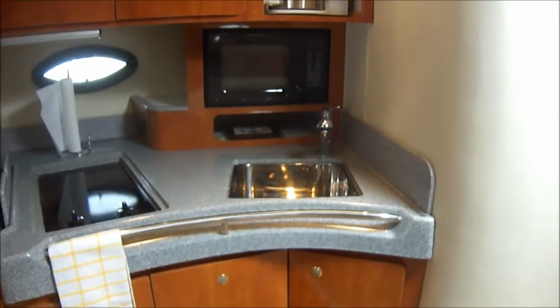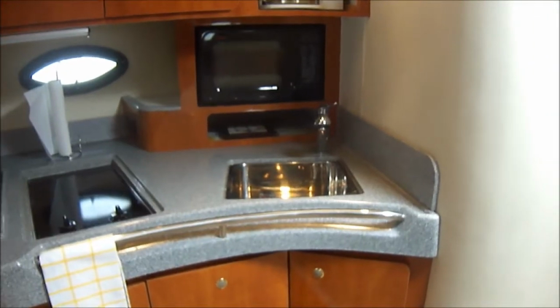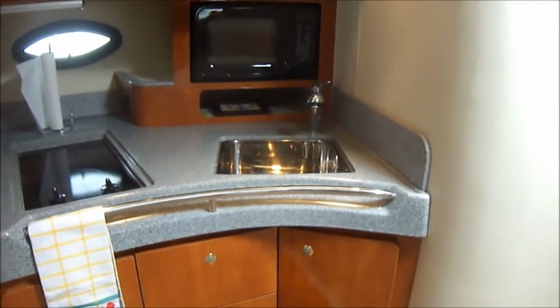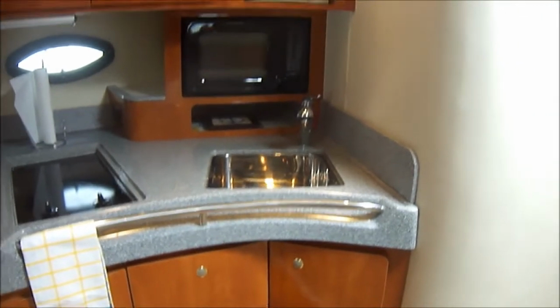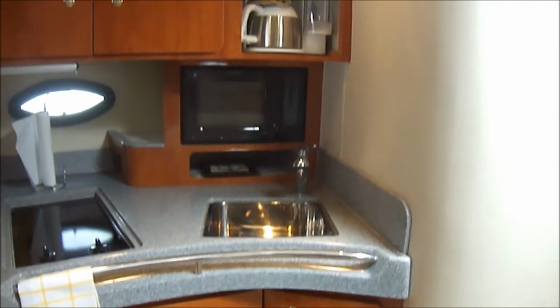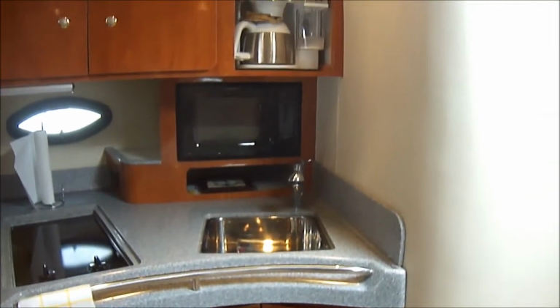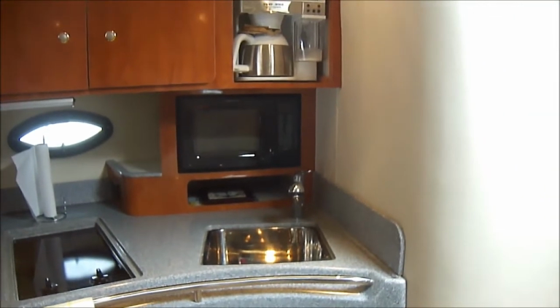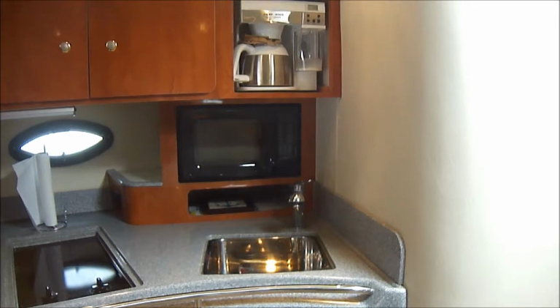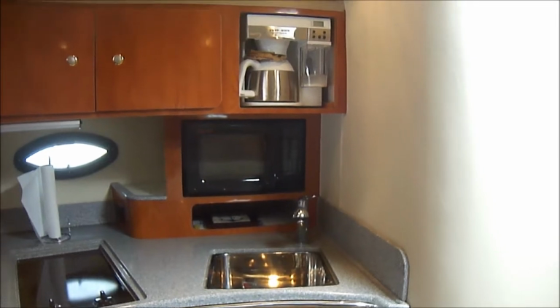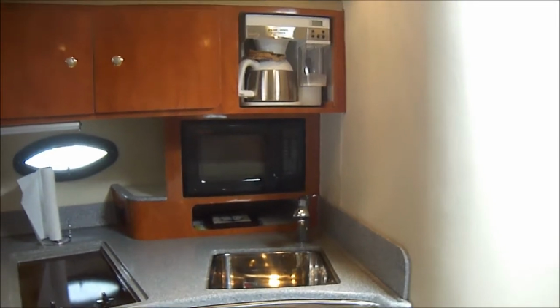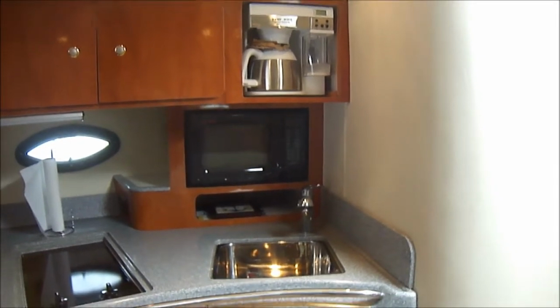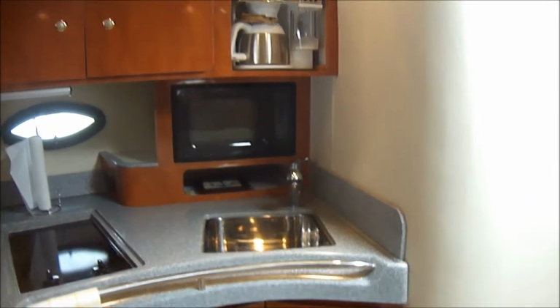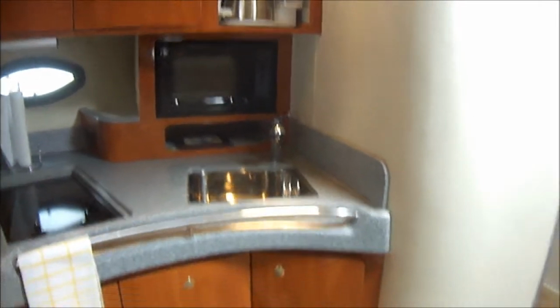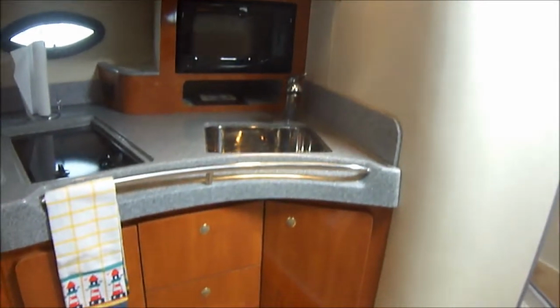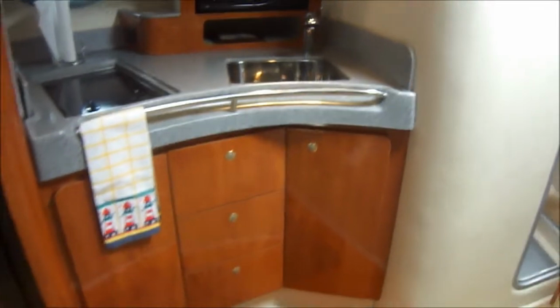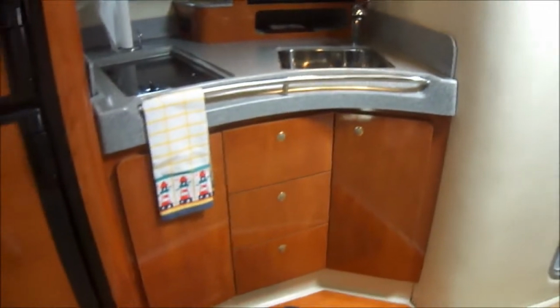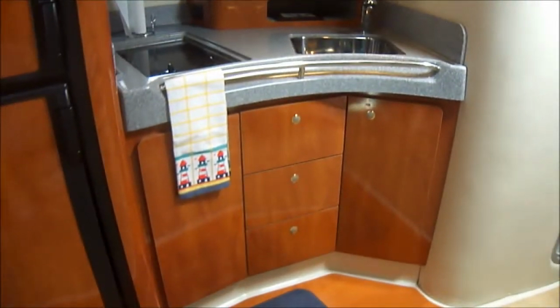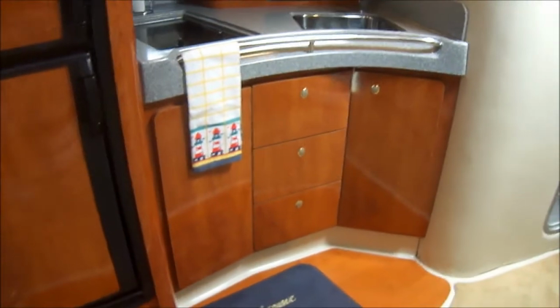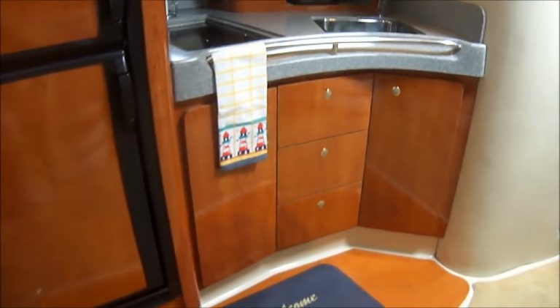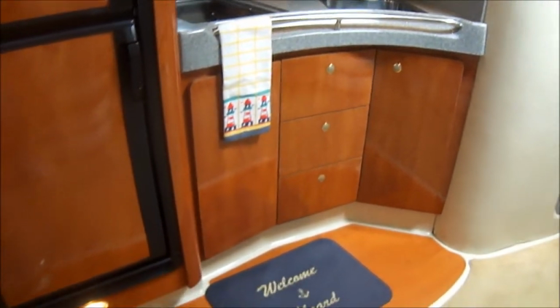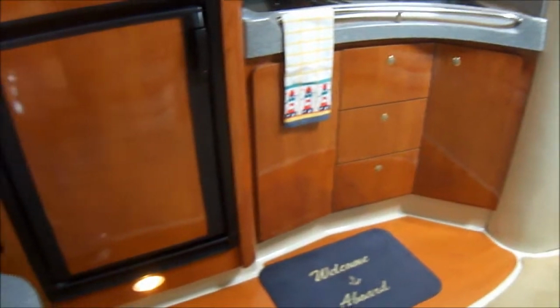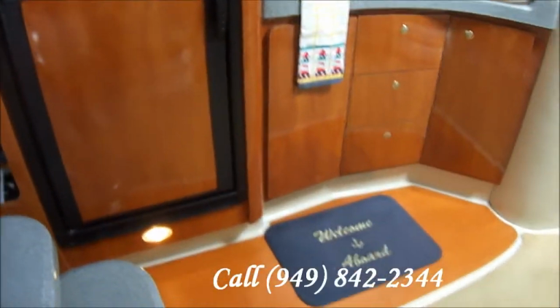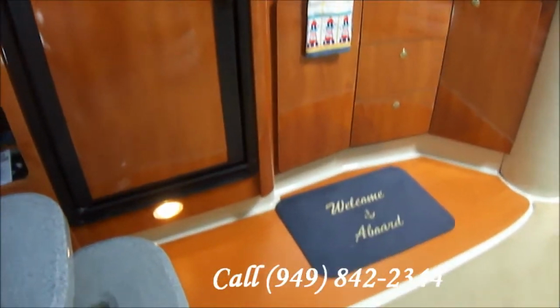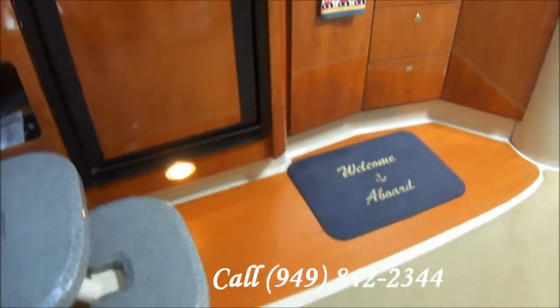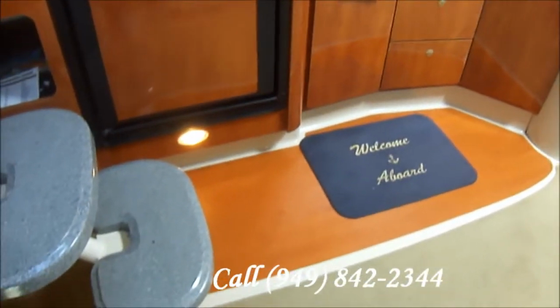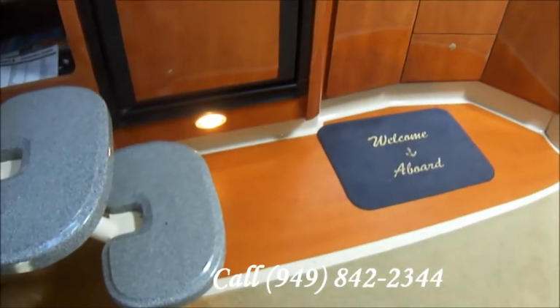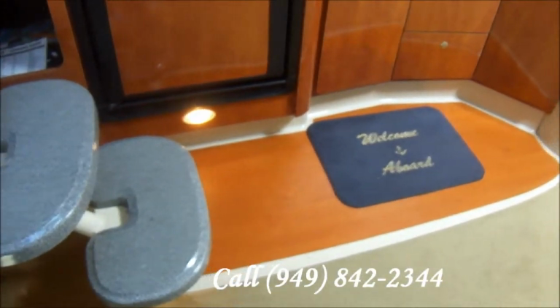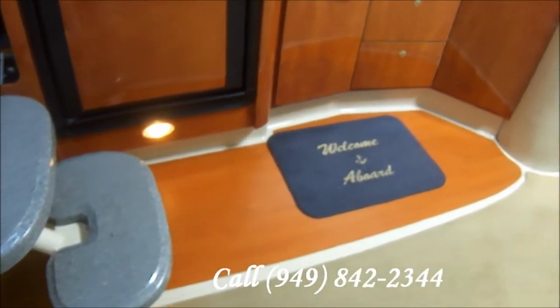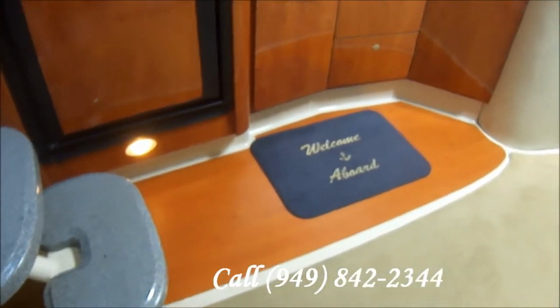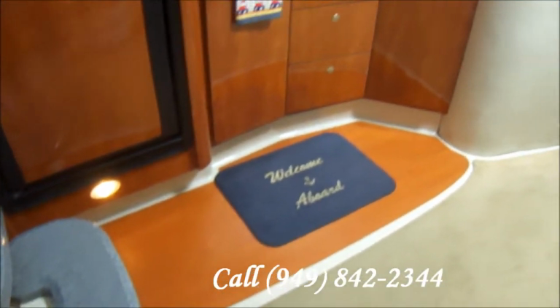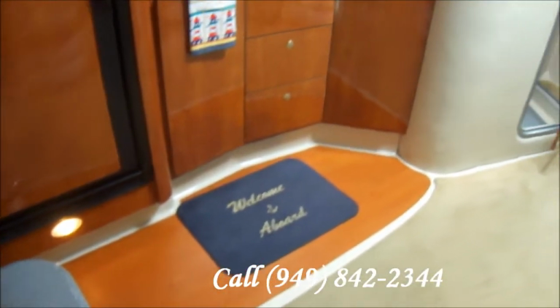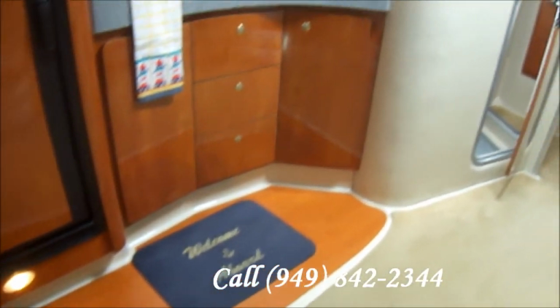There's a nice stainless steel sink, built-in coffee maker, and below we've got lots of storage right there. We also have a nice cherry wood floor.